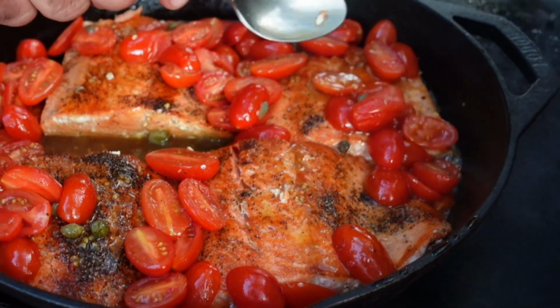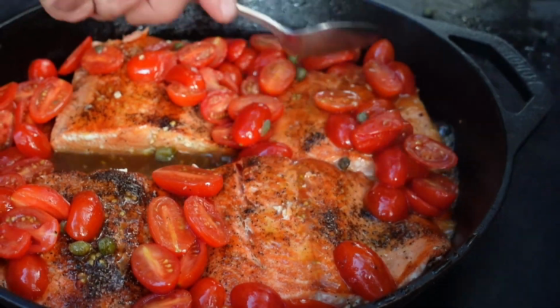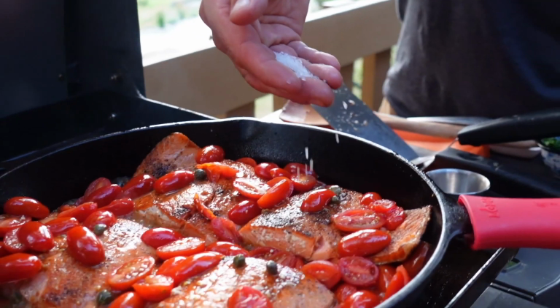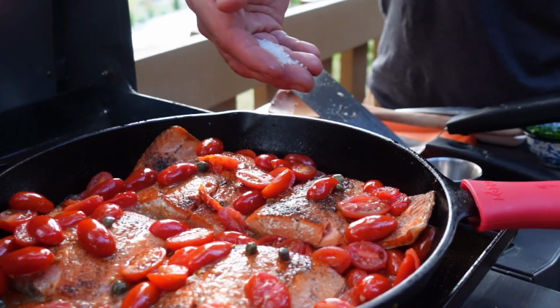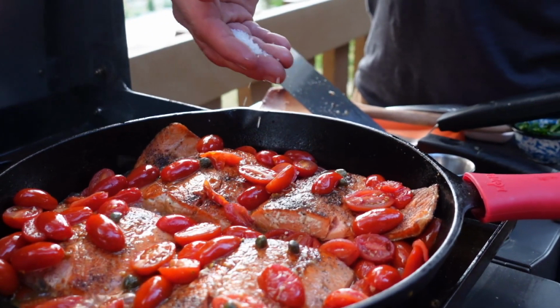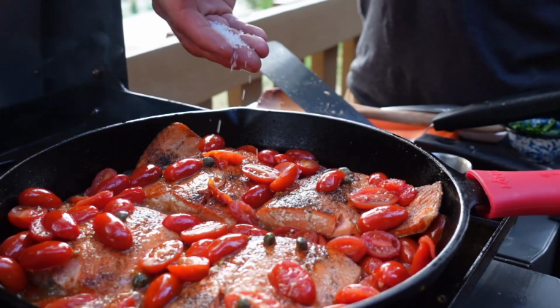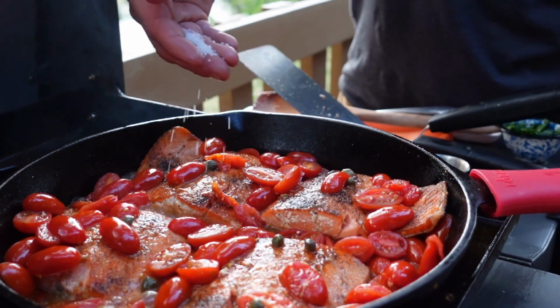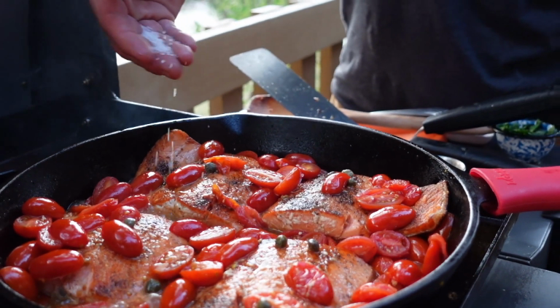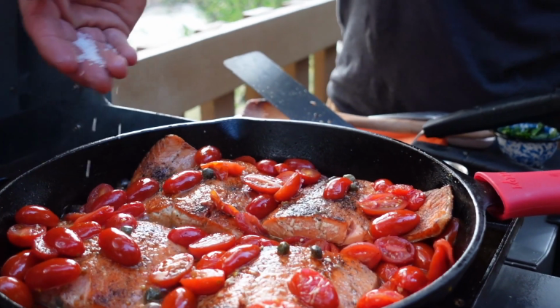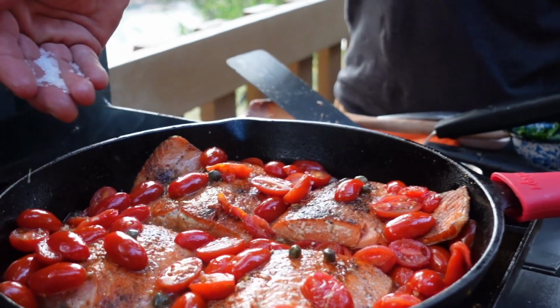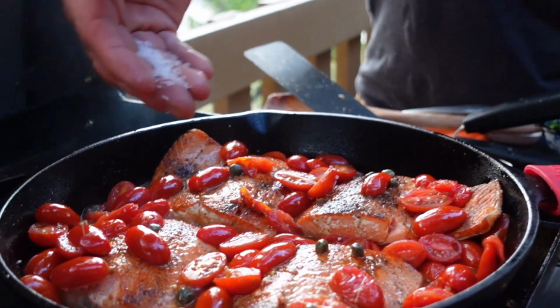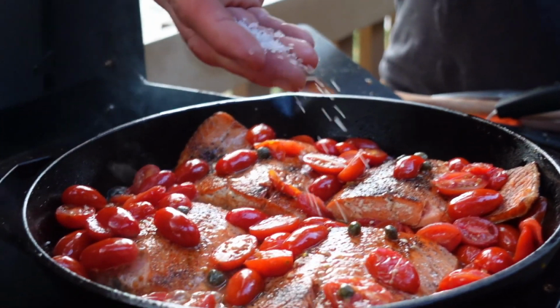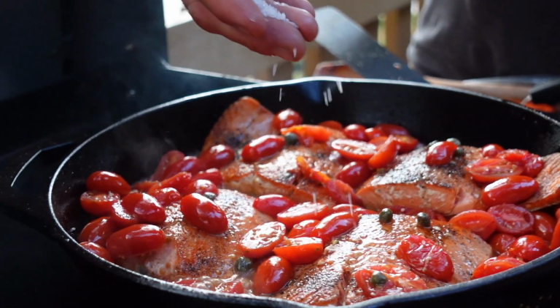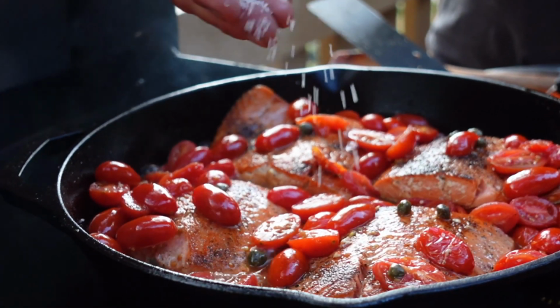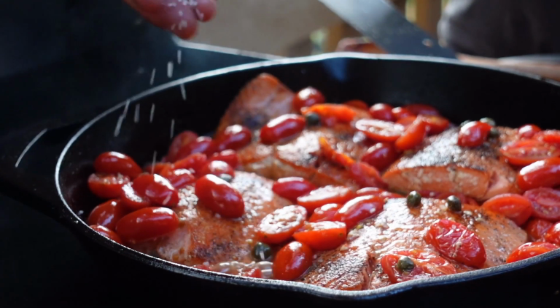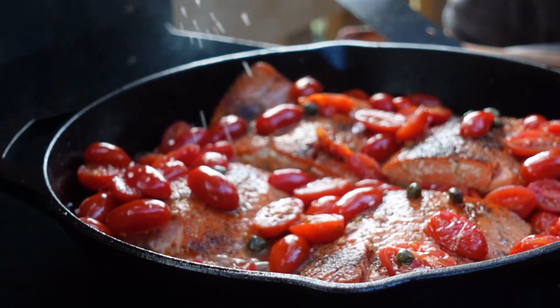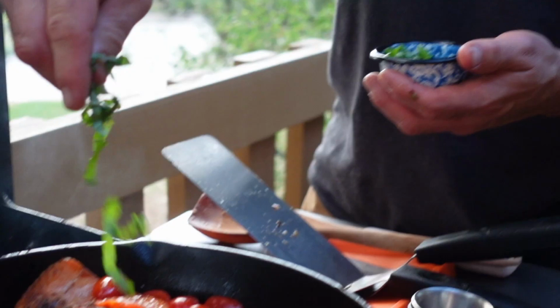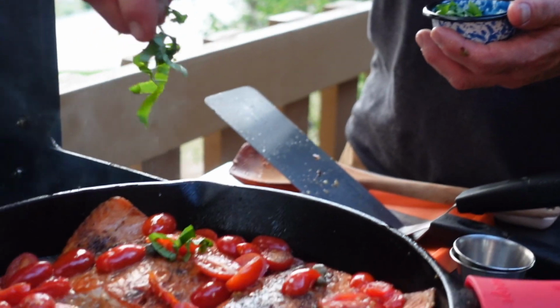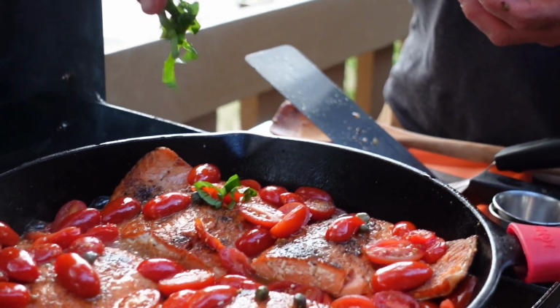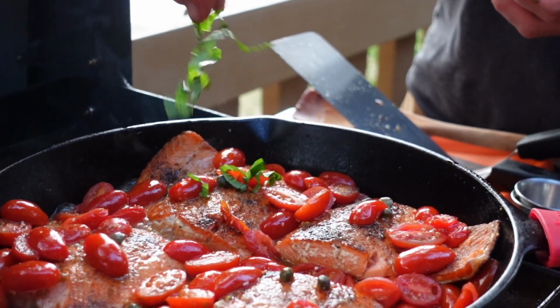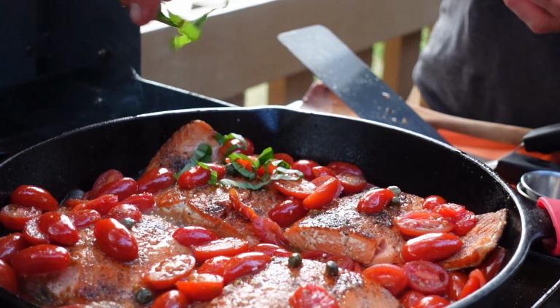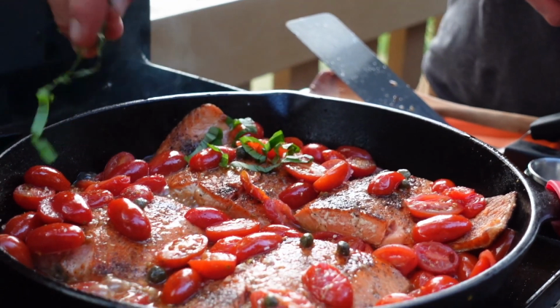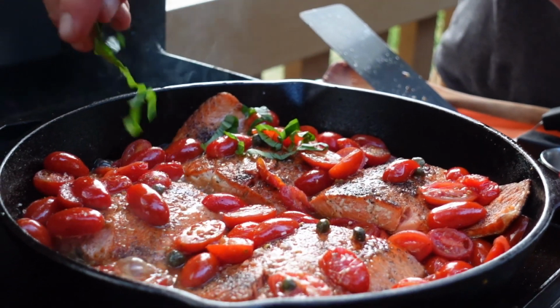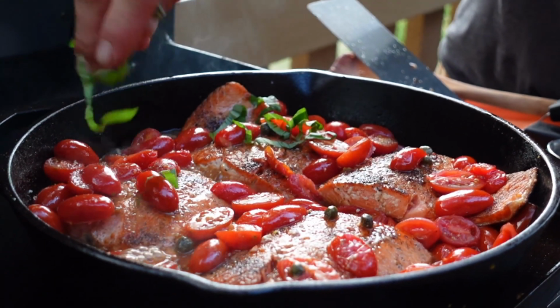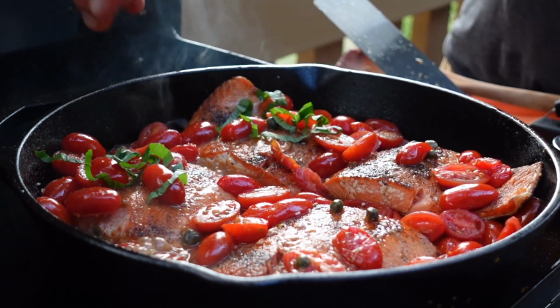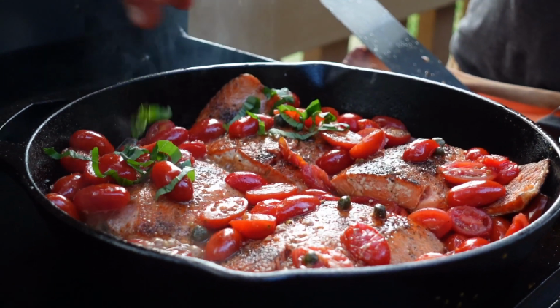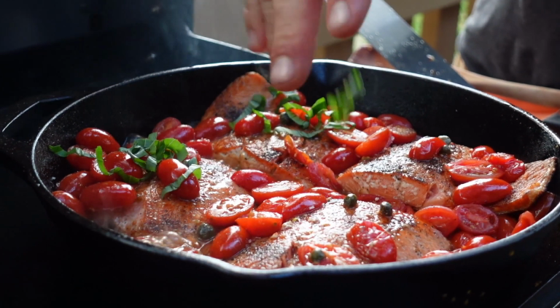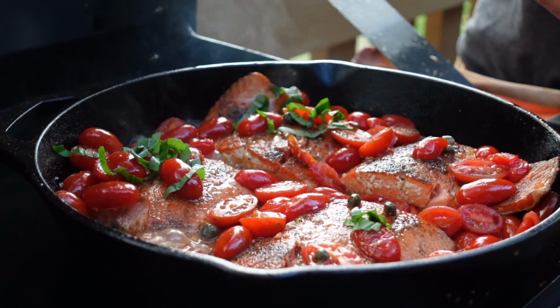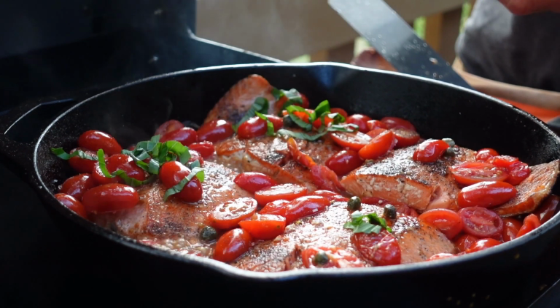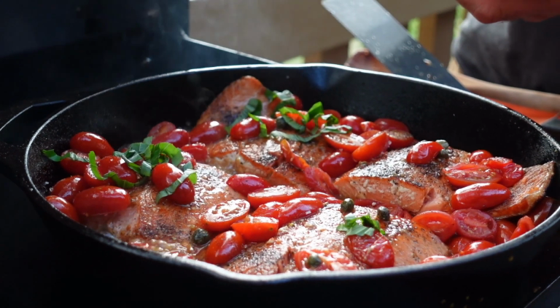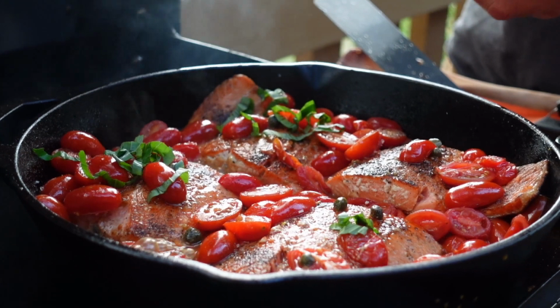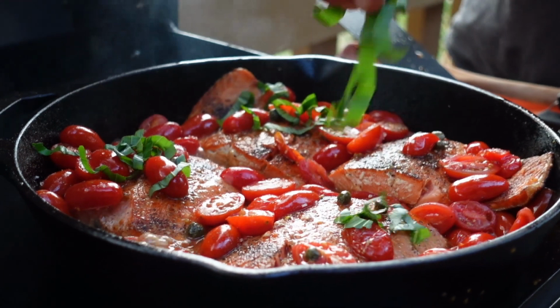The salmon is almost done, so we're going to sprinkle a little more salt on top and some beautiful fresh chopped basil.